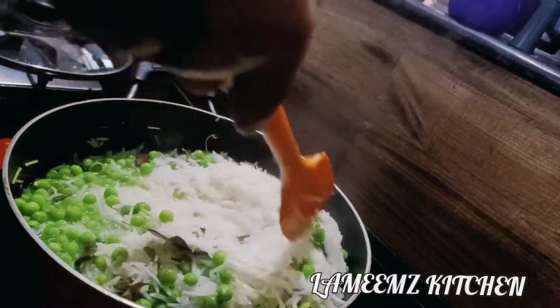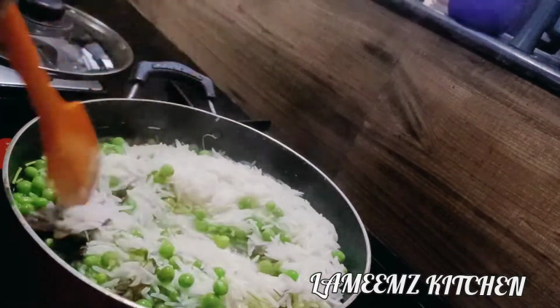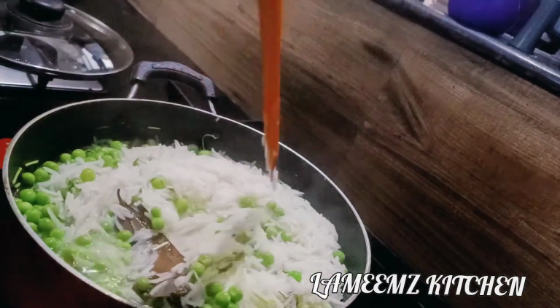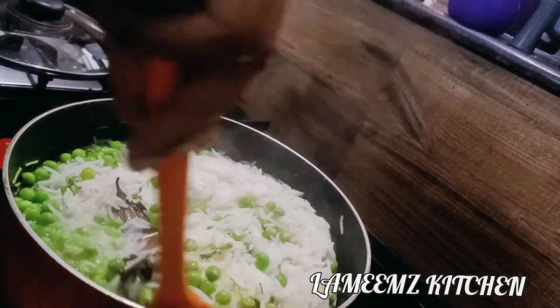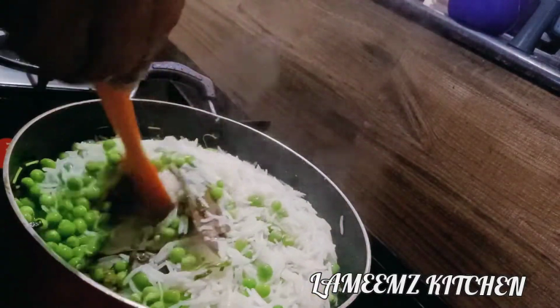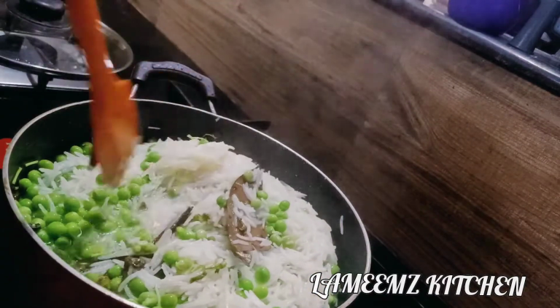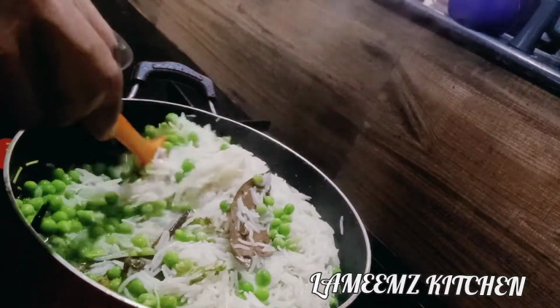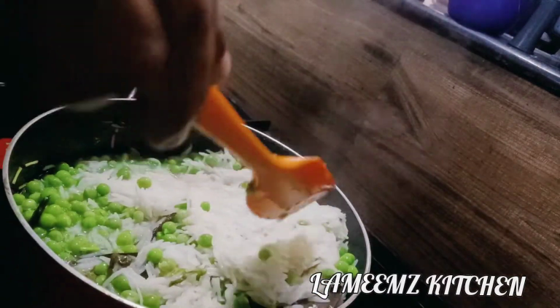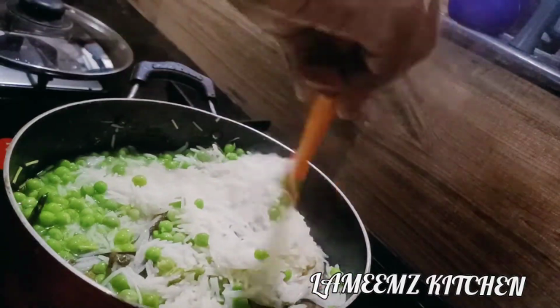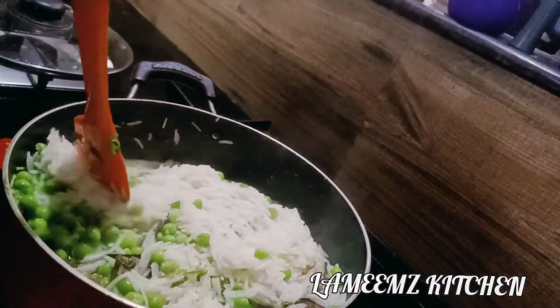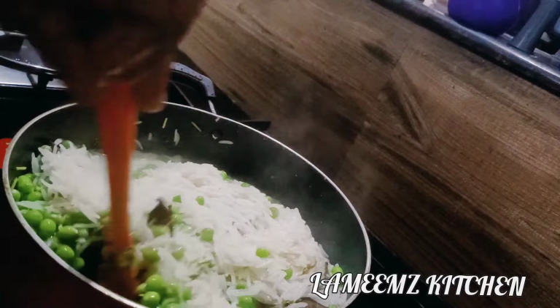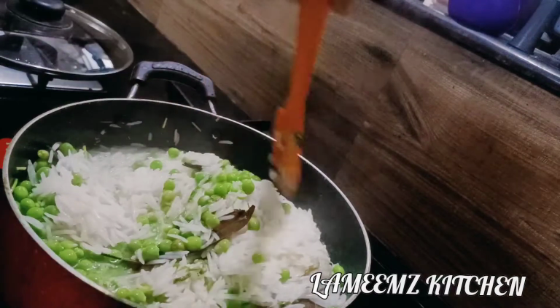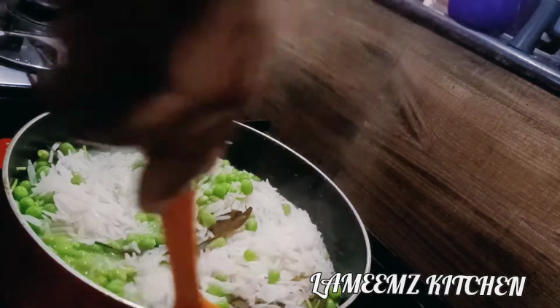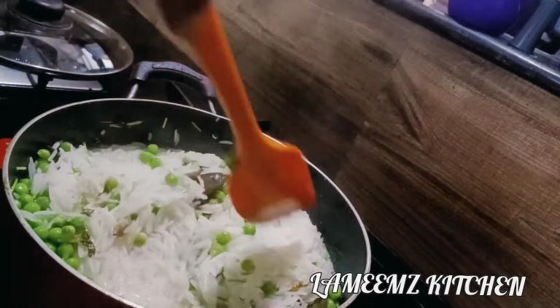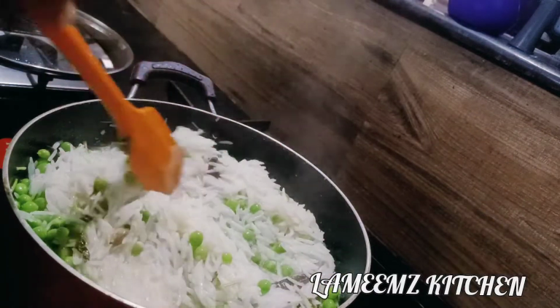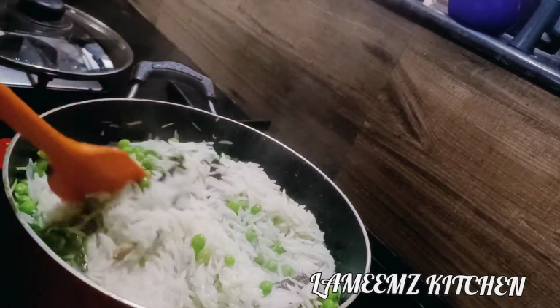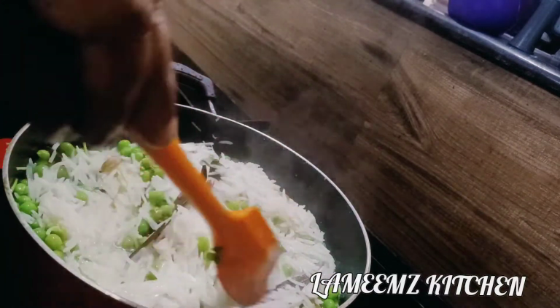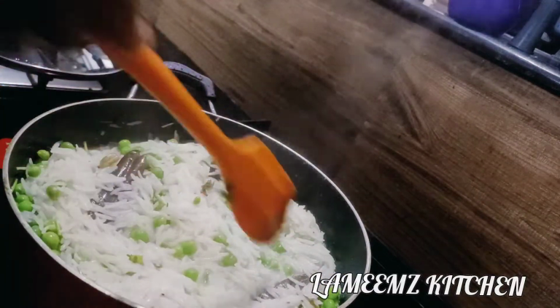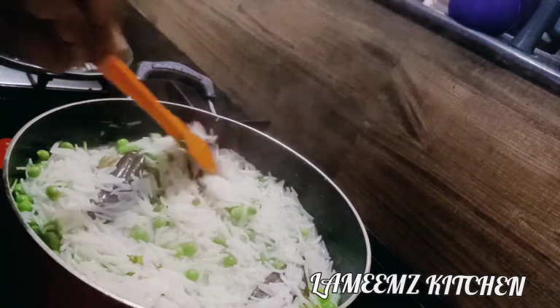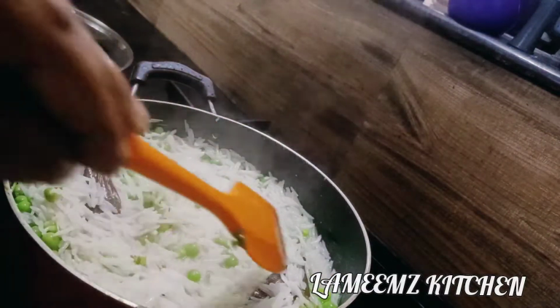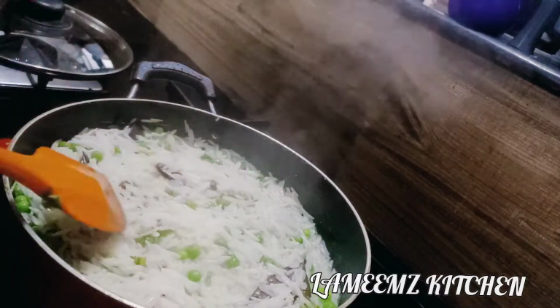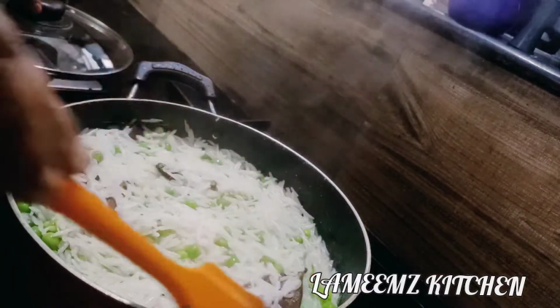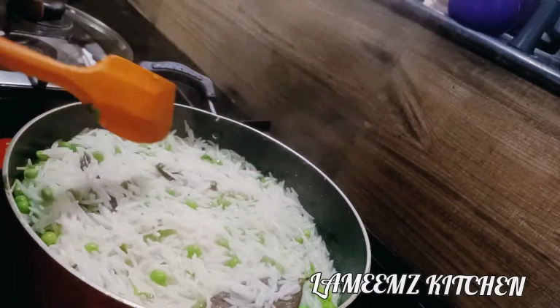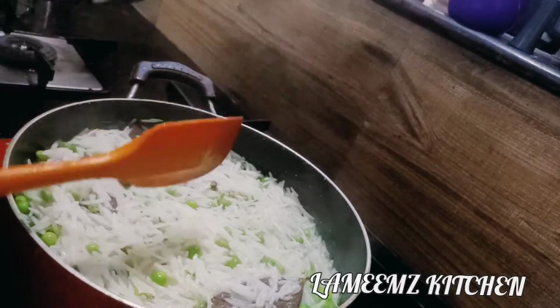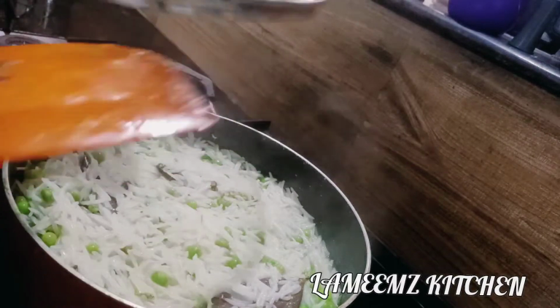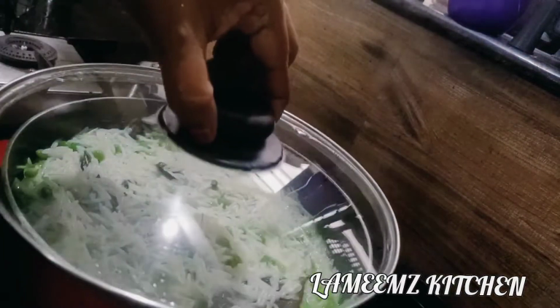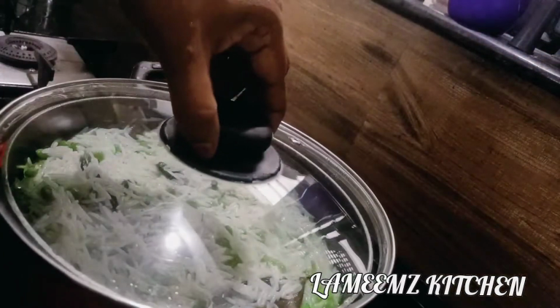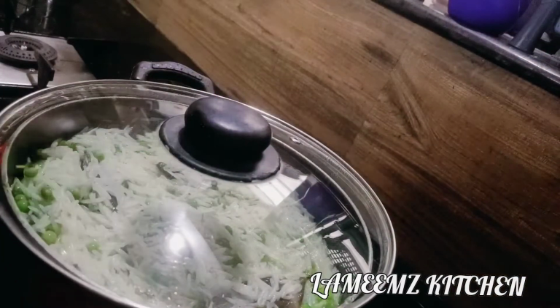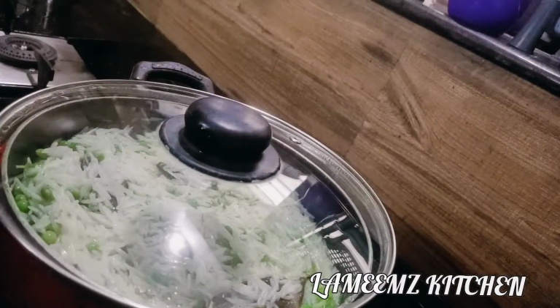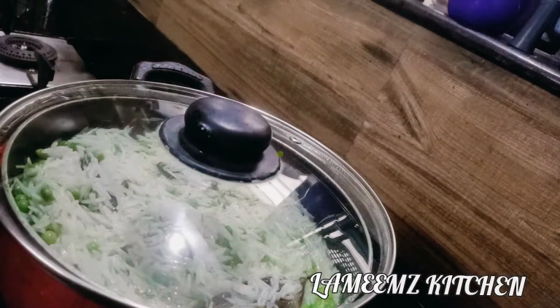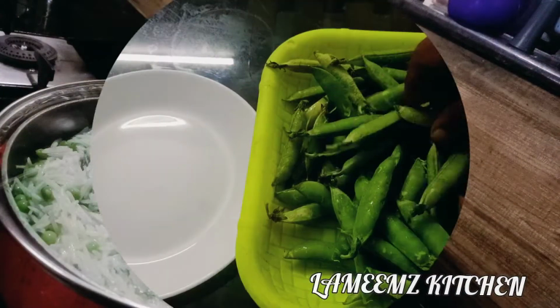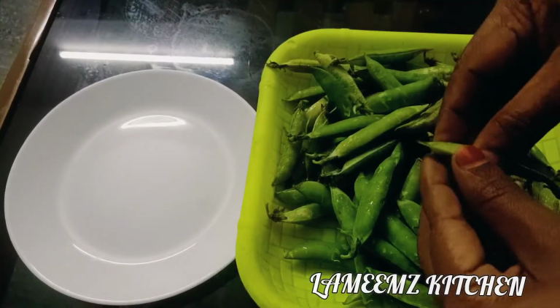If you want to enjoy the video, please like, share and subscribe. I am going to use green peas.